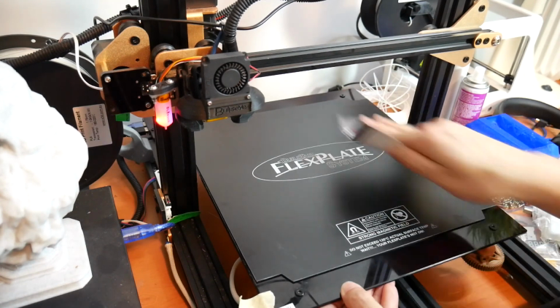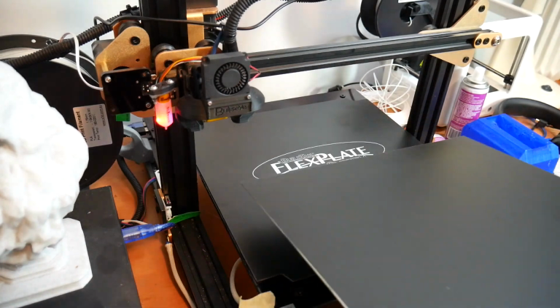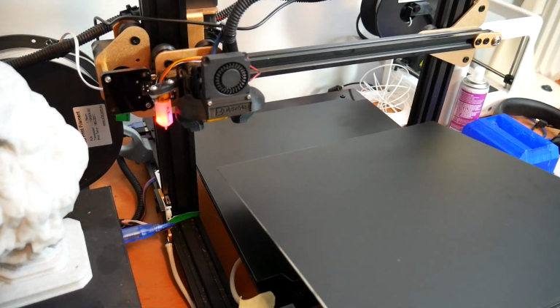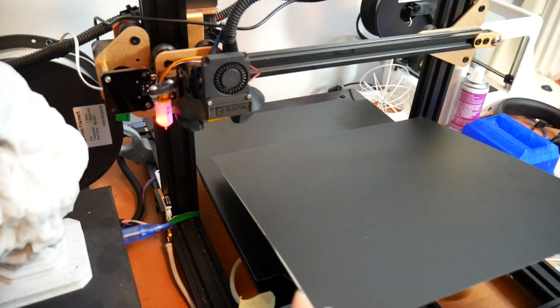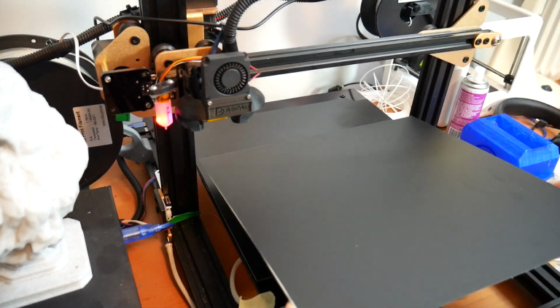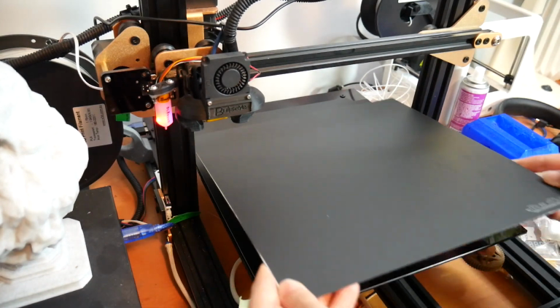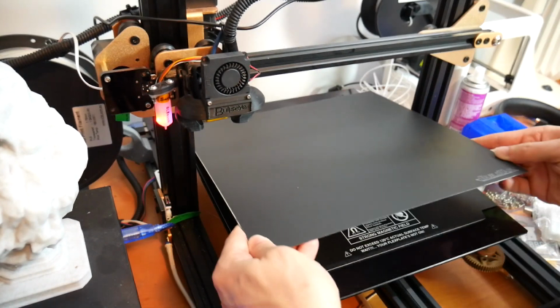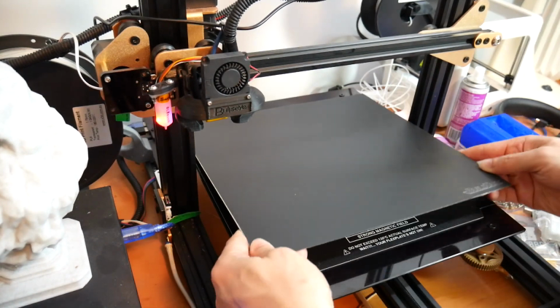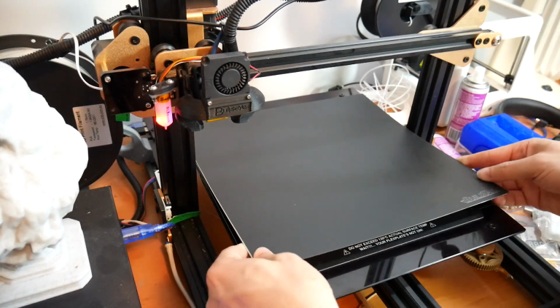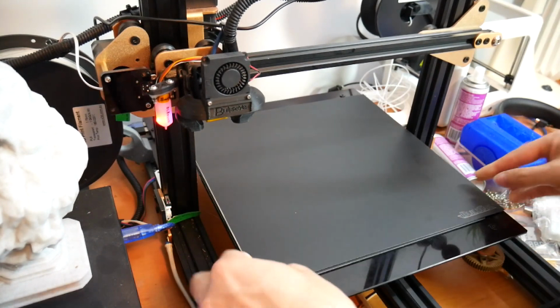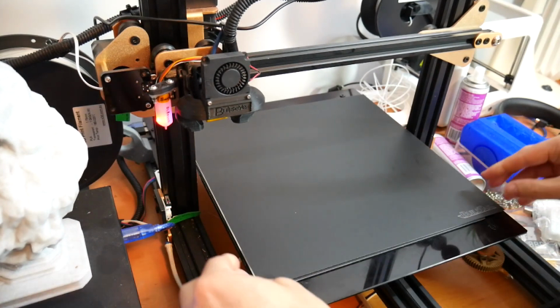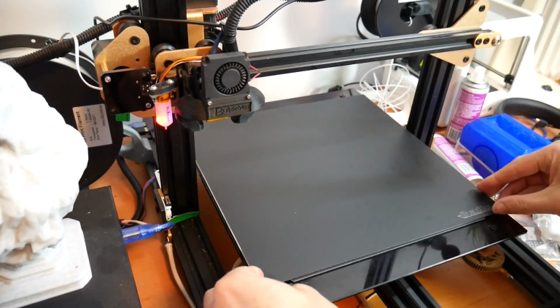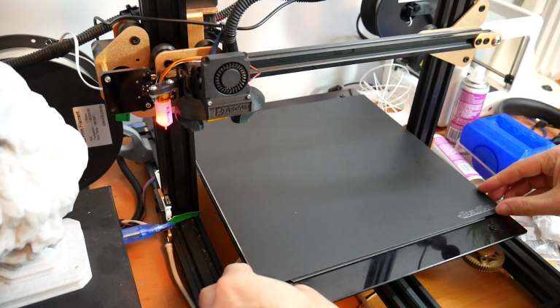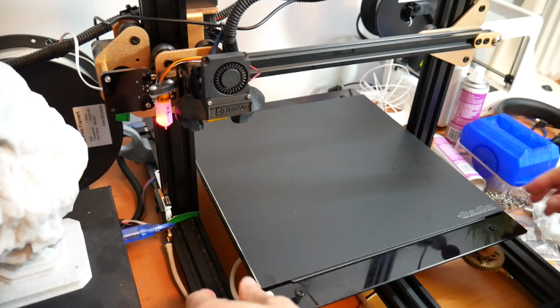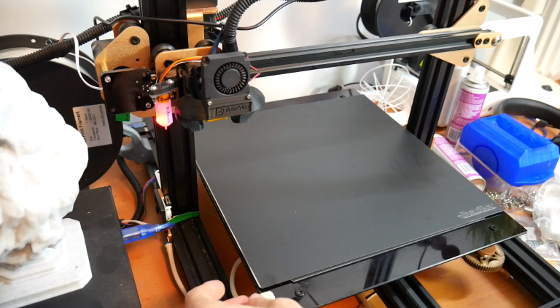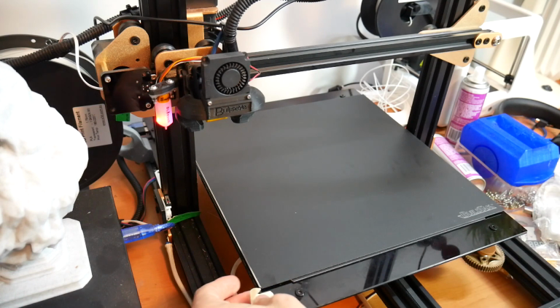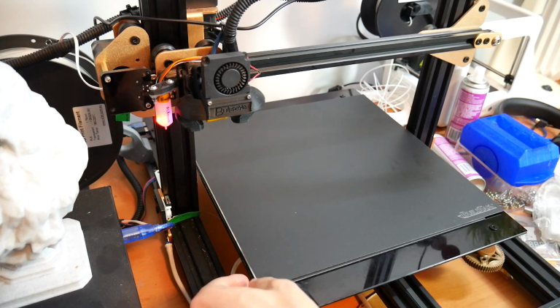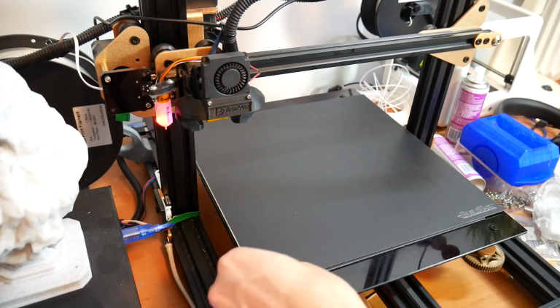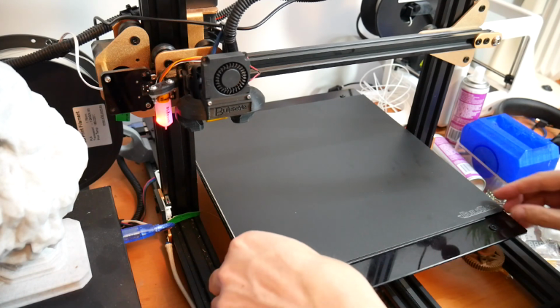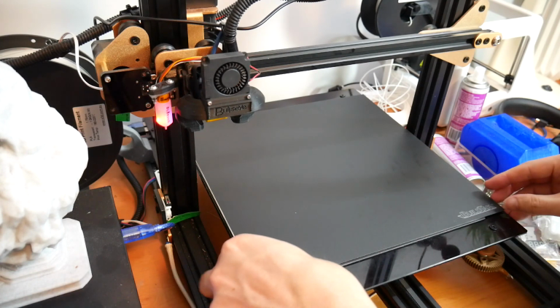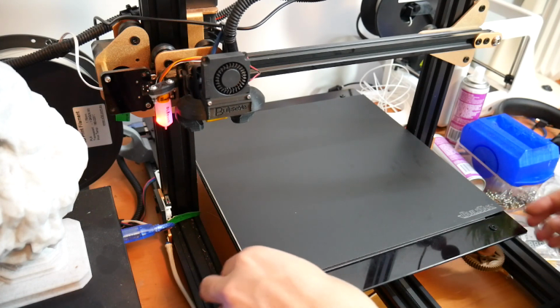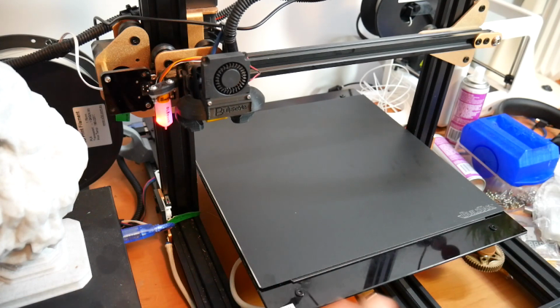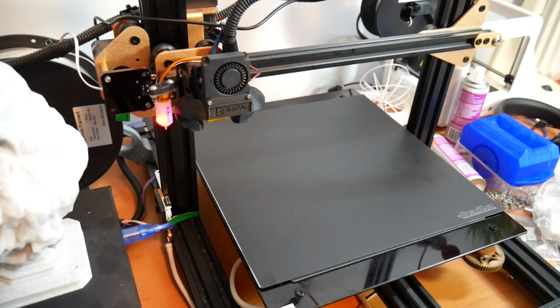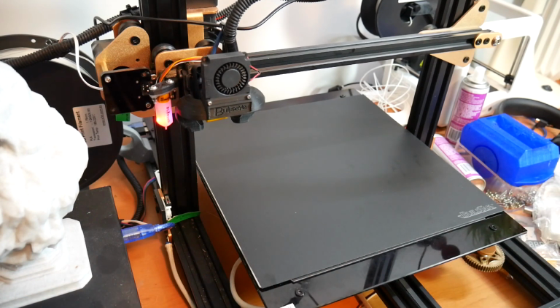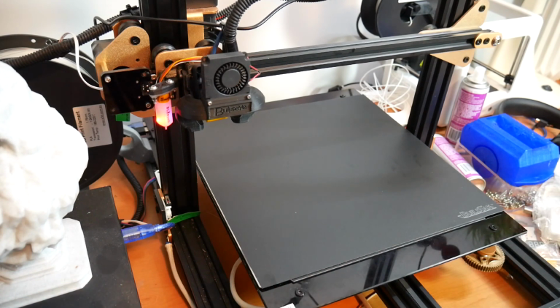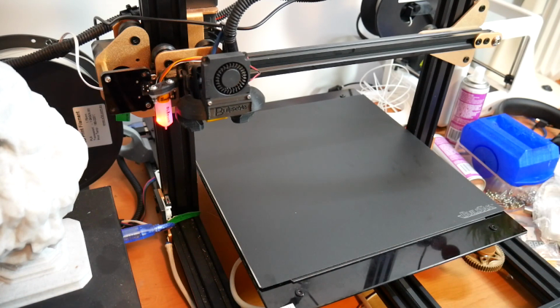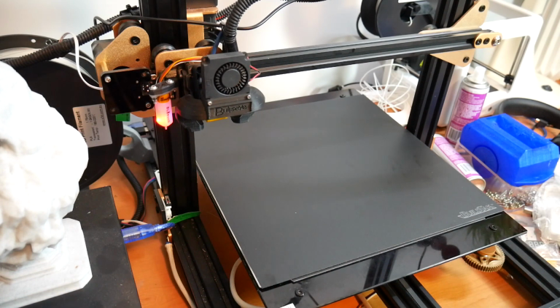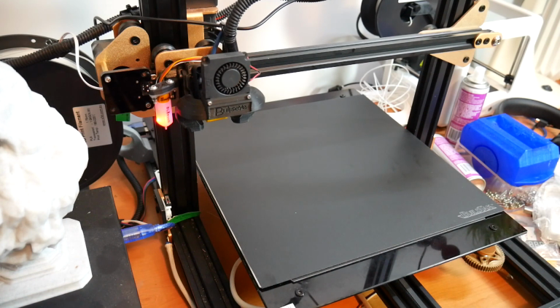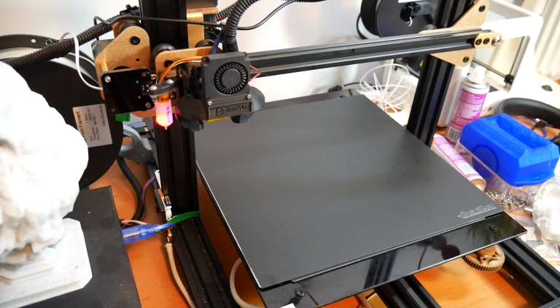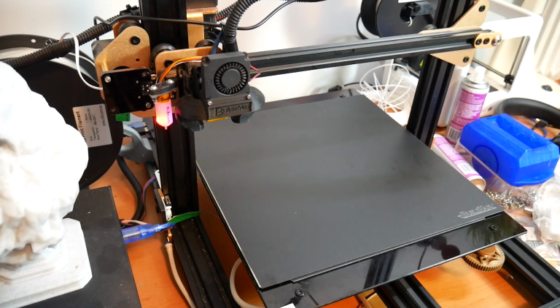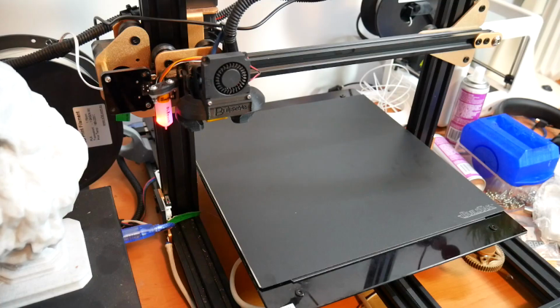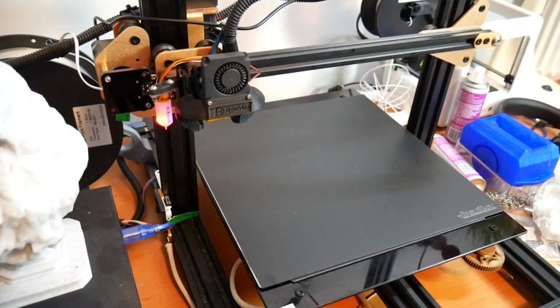The last step is to put on our flex plate — and let me tell you, if you've never used one of these or the Prusa edition, it doesn't budge at all. It's extremely strong, it's not going anywhere, it's very reliable.